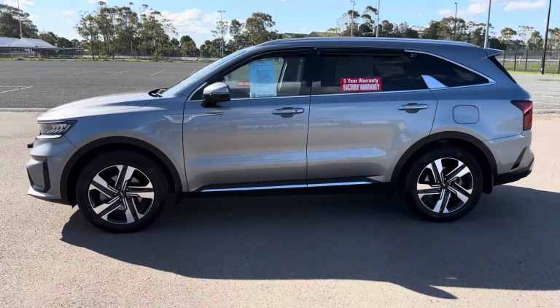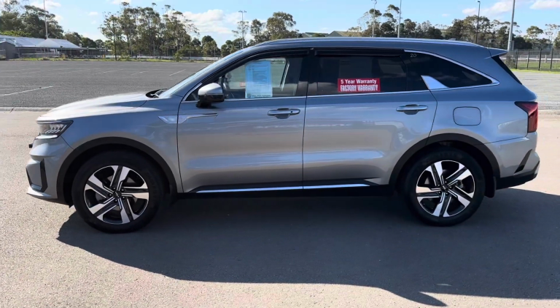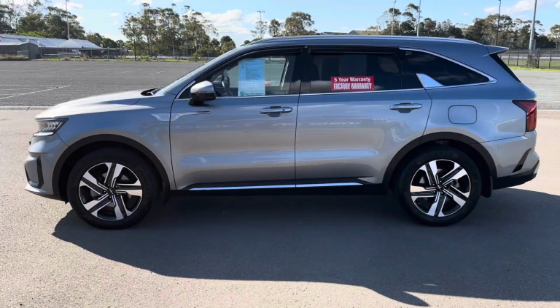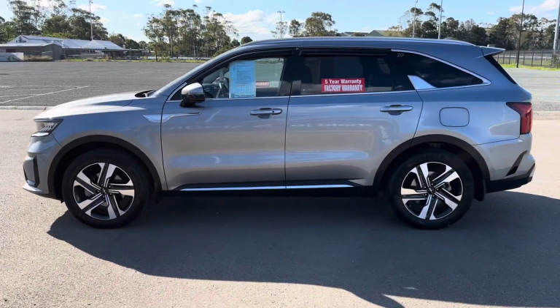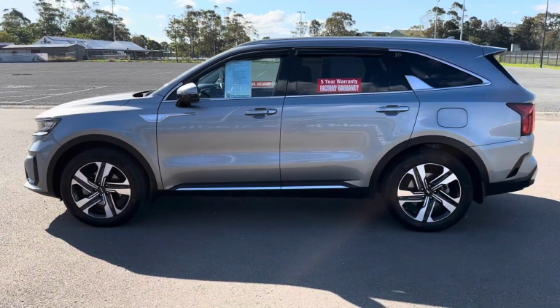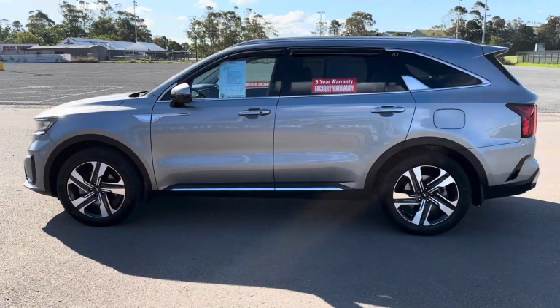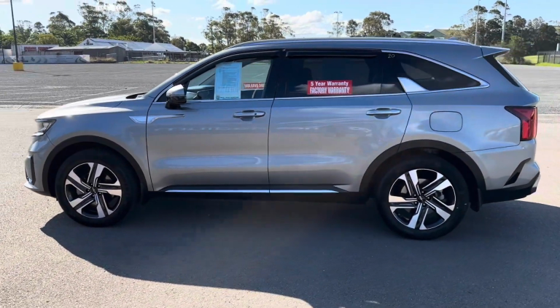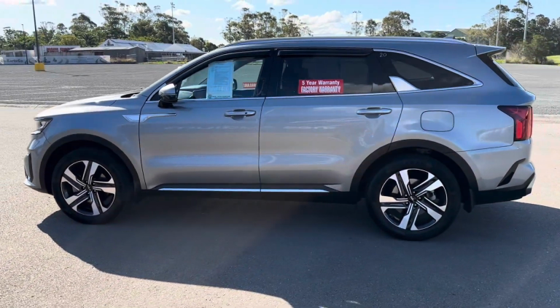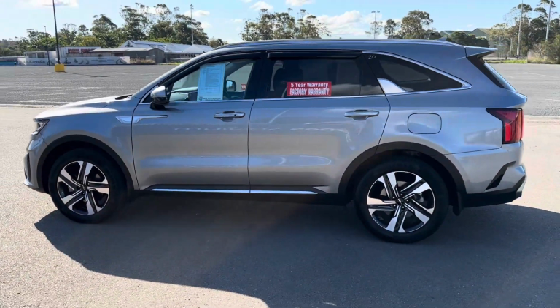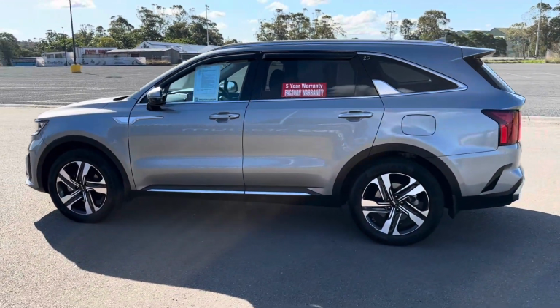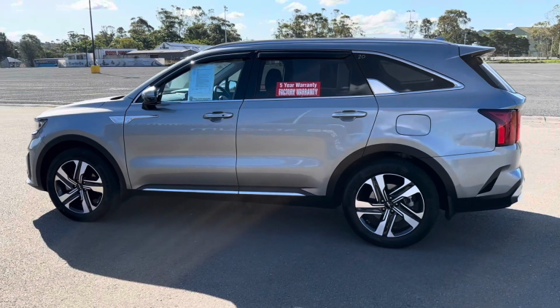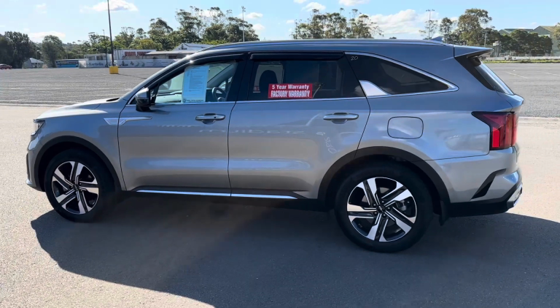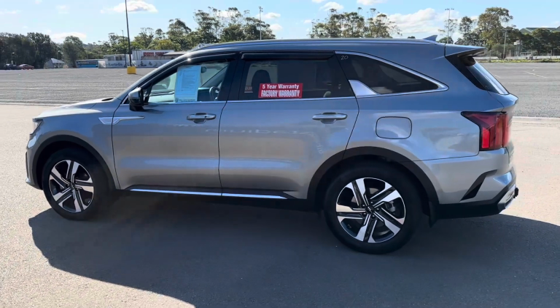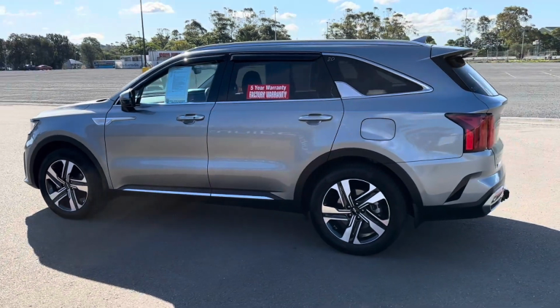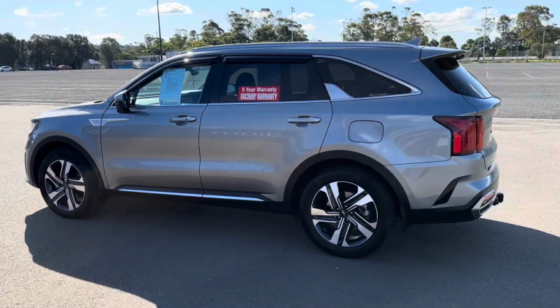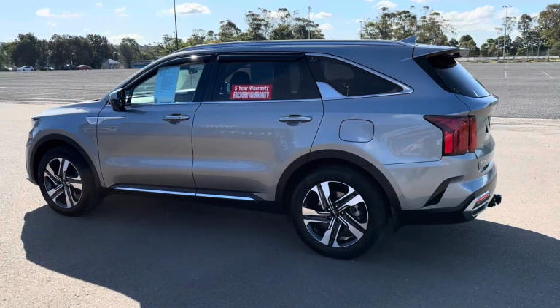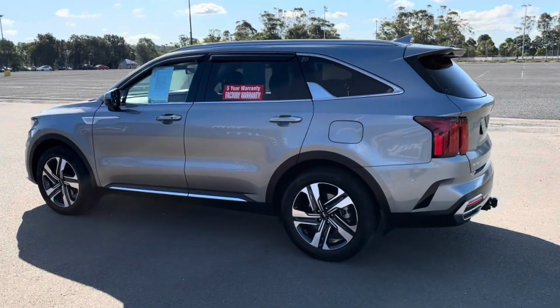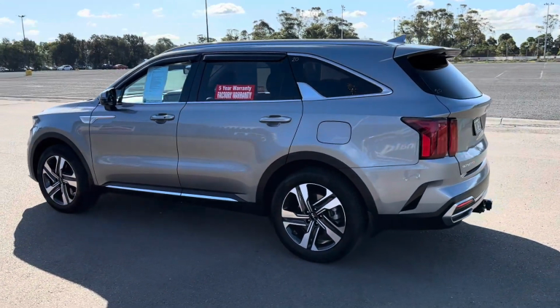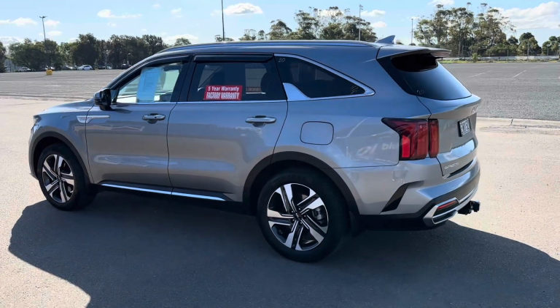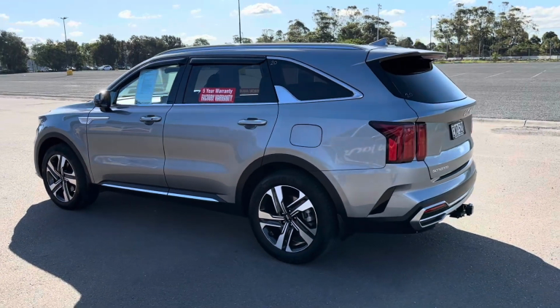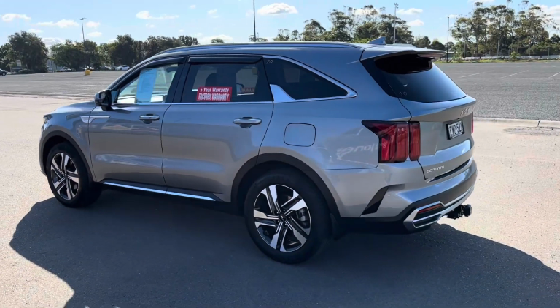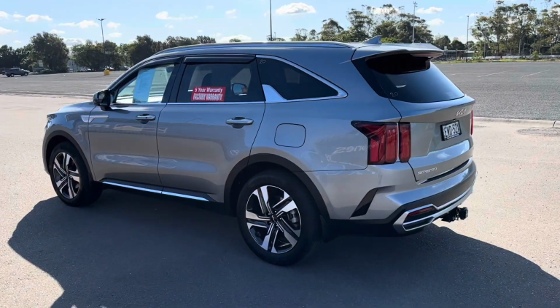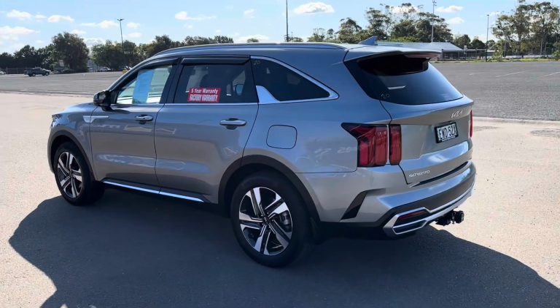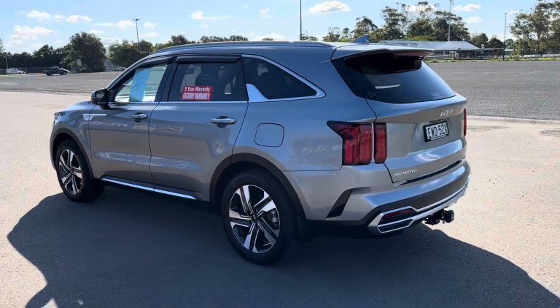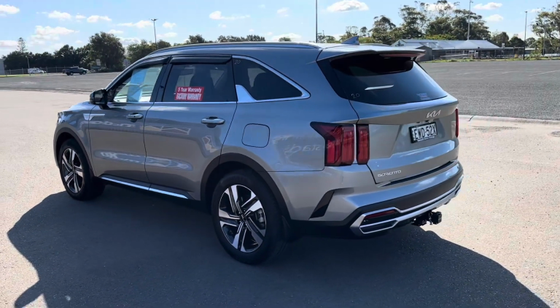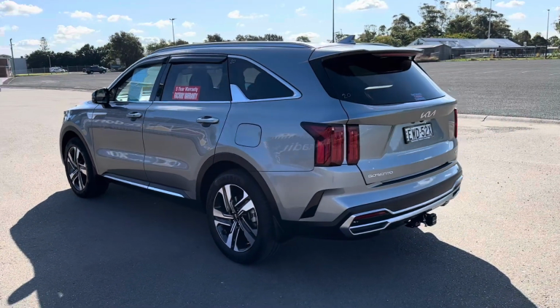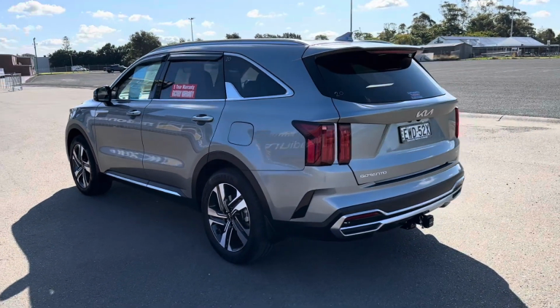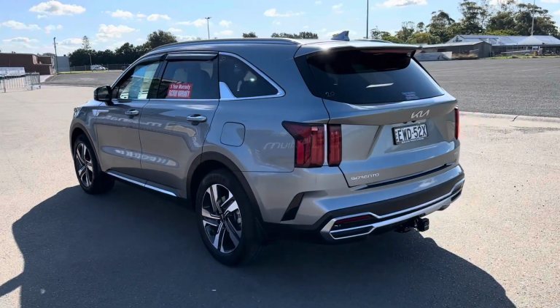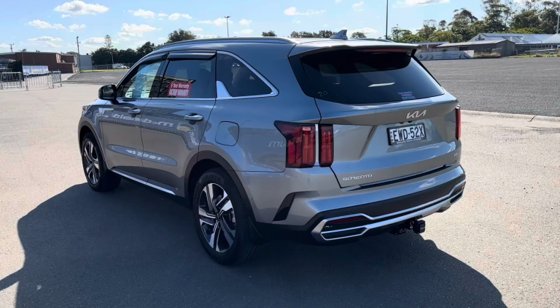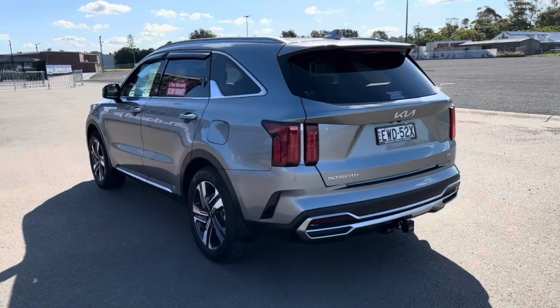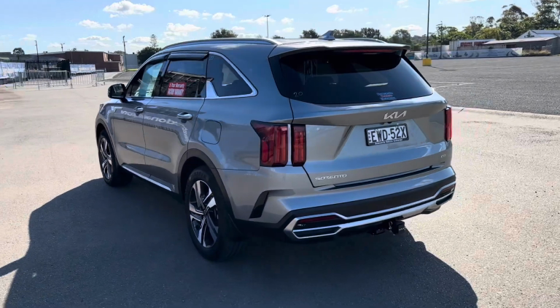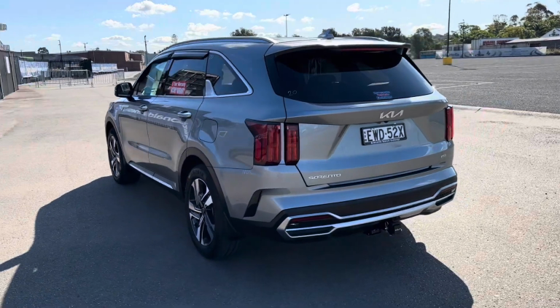This is the Sport Plus — it's one of the luxury models of the vehicle. It's the 2.2 litre turbo diesel, all wheel drive, 7 seater.